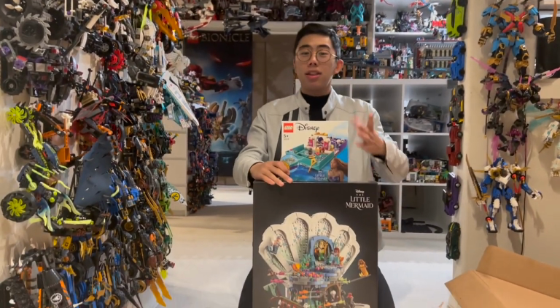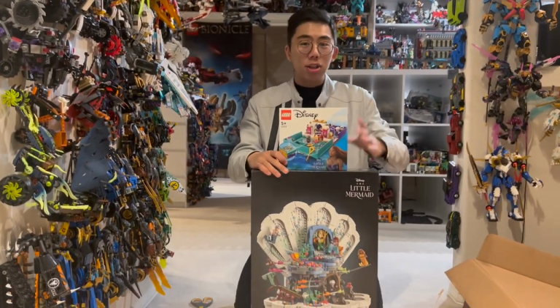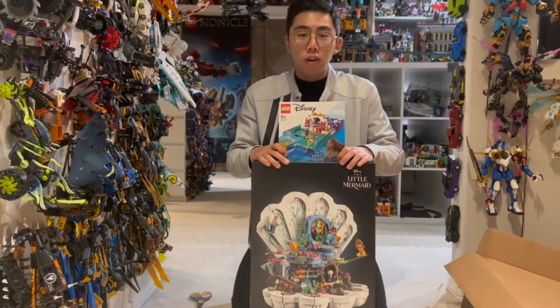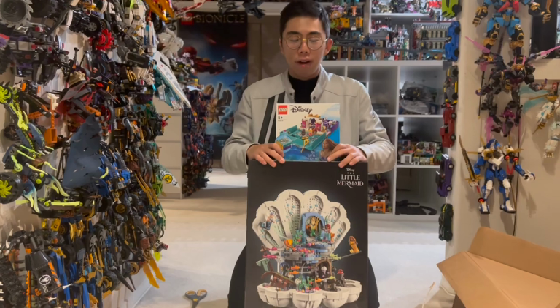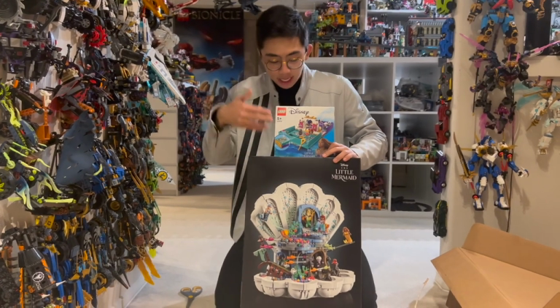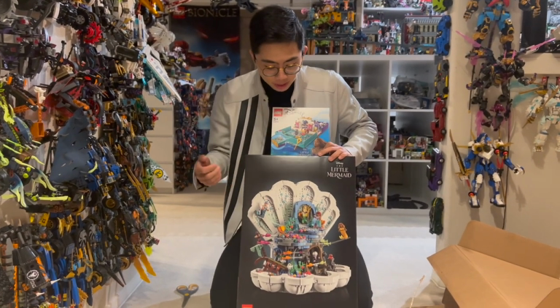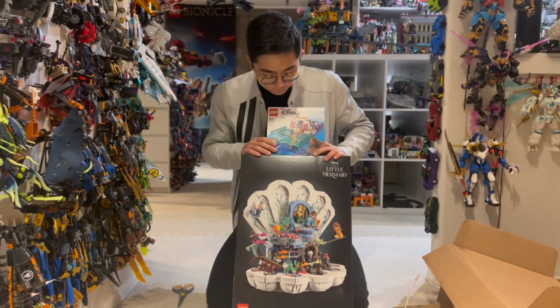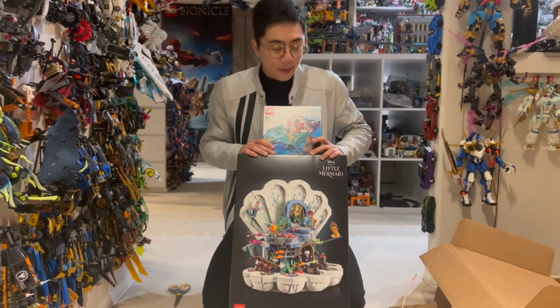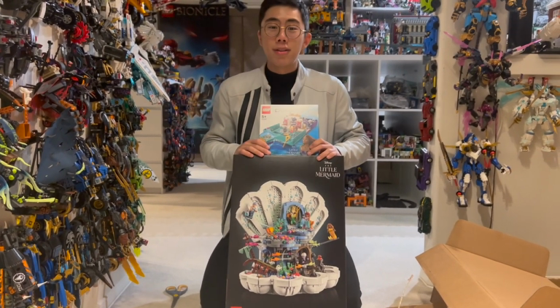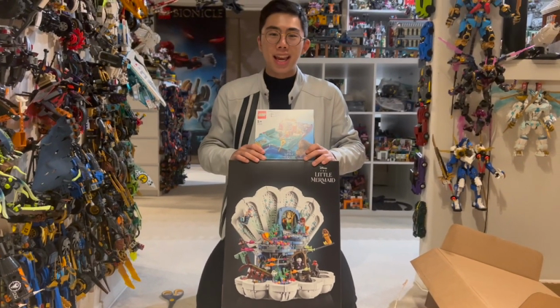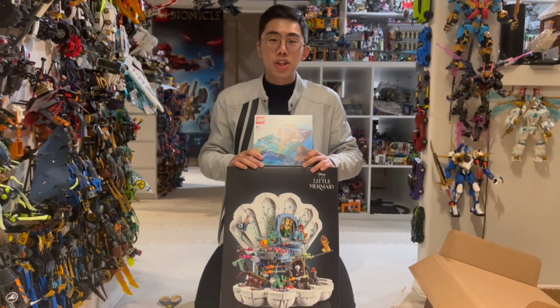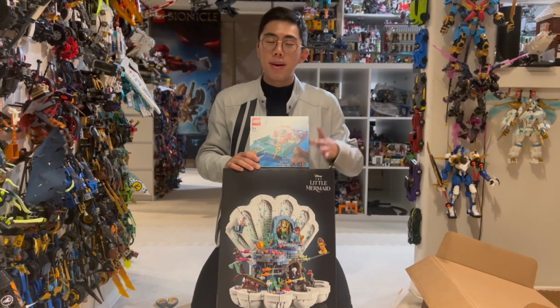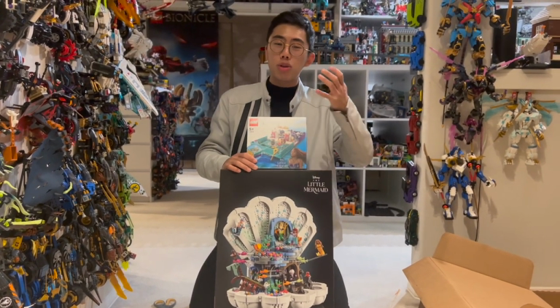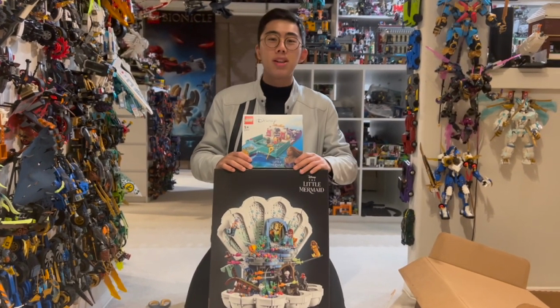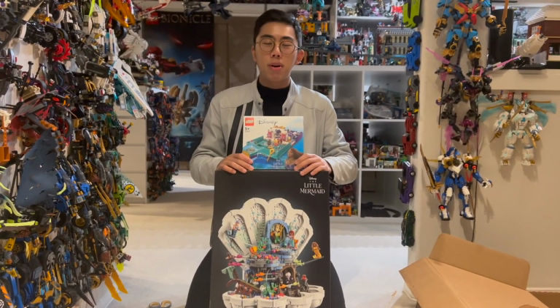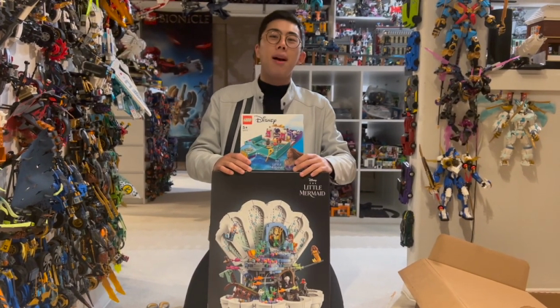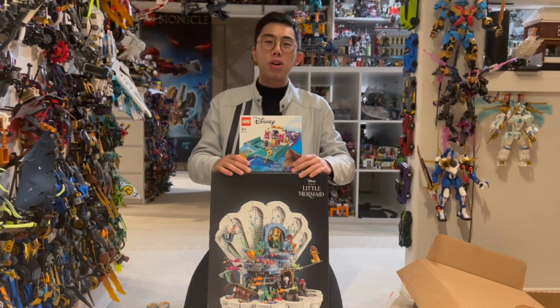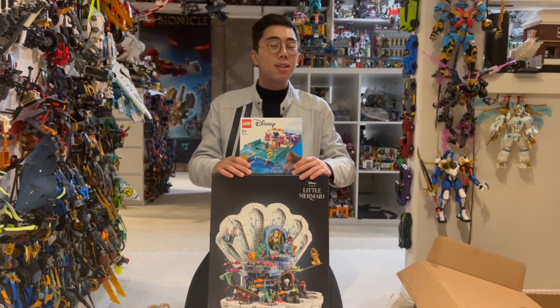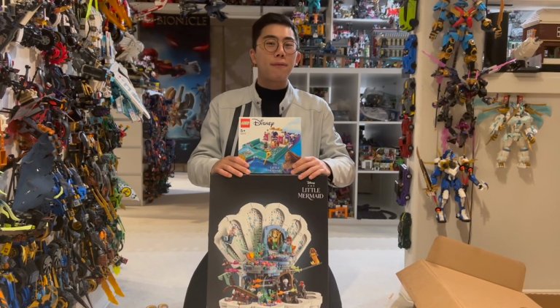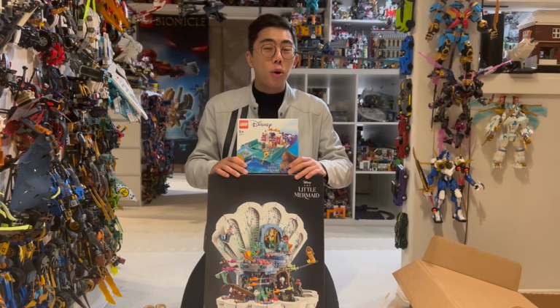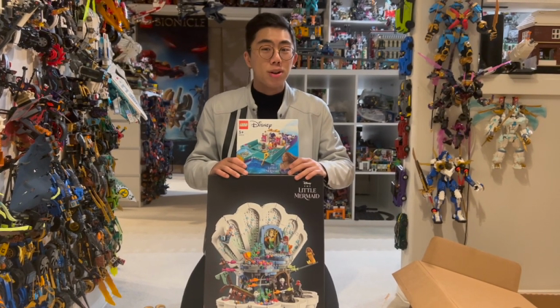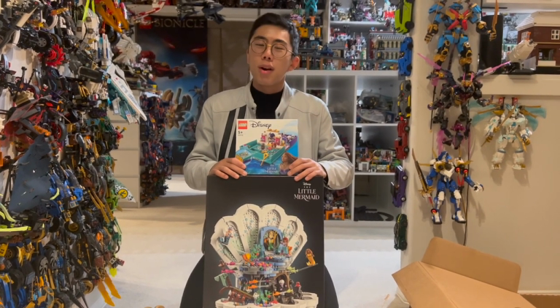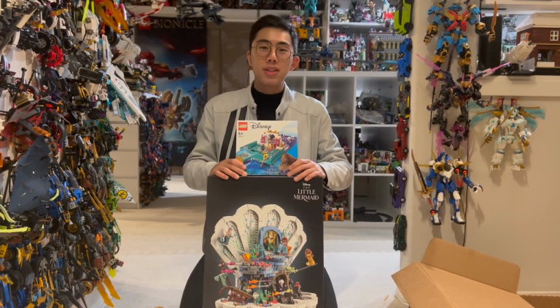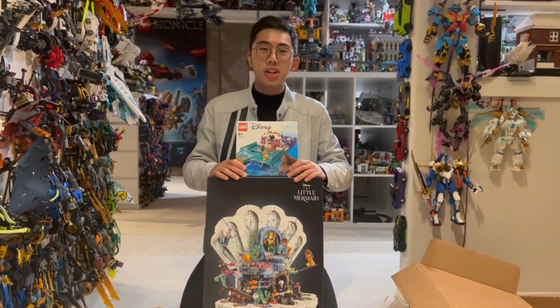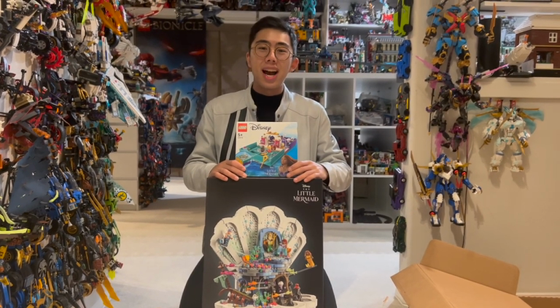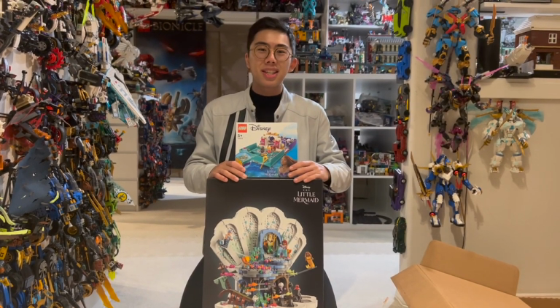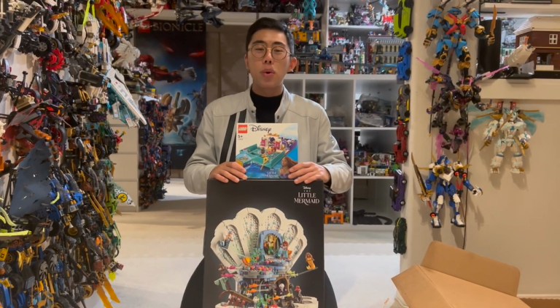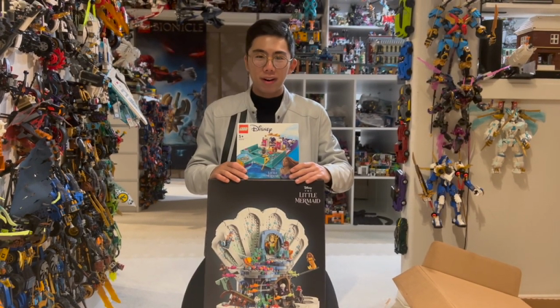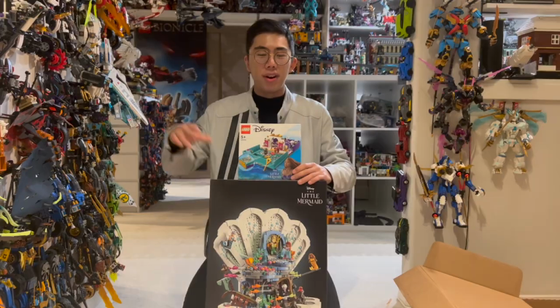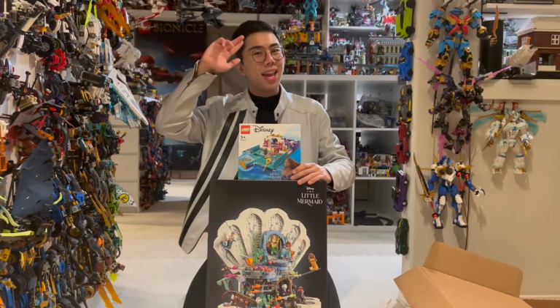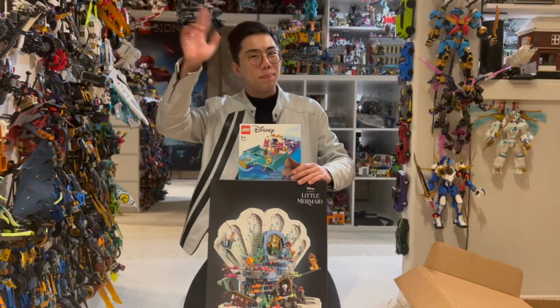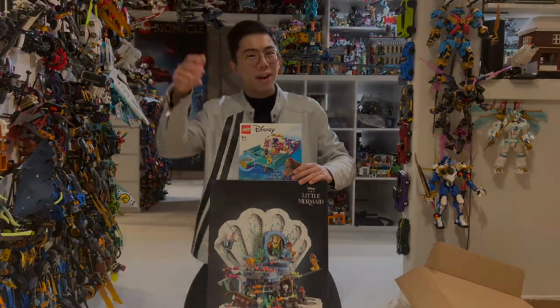Thank you so much, LEGO, for sending me all of these brand-new sets. Can't wait to showcase them, and thanks for tuning in to Duck Bricks. Be sure to like and subscribe for even more LEGO news, reviews, discussions, and analyses coming your way very soon. Thanks, and bye for now.